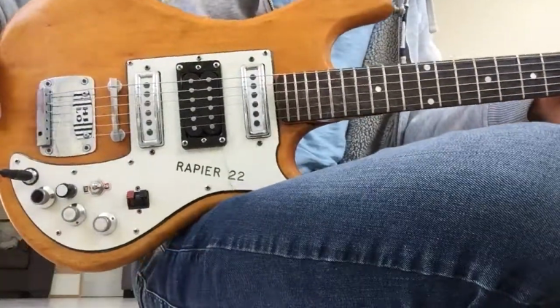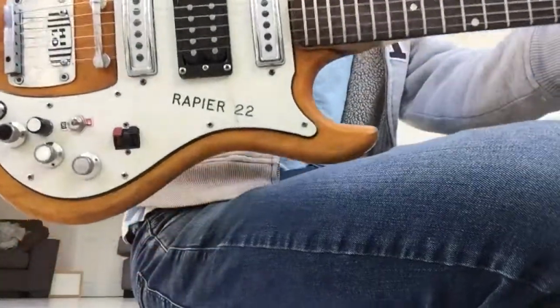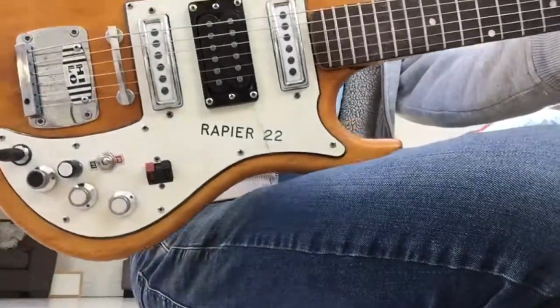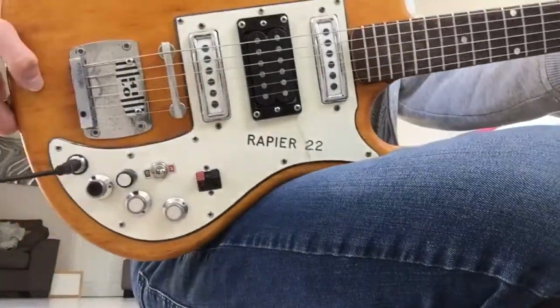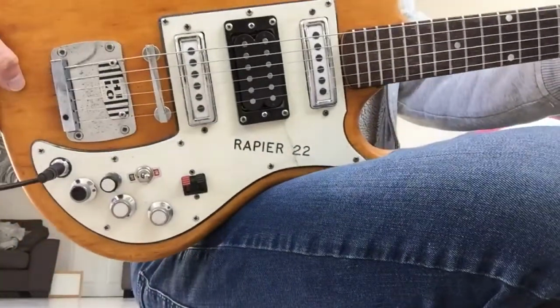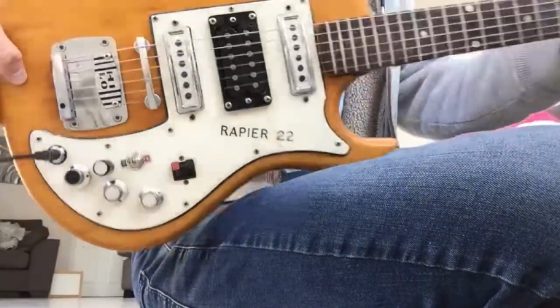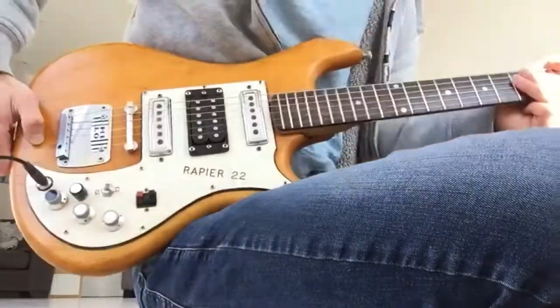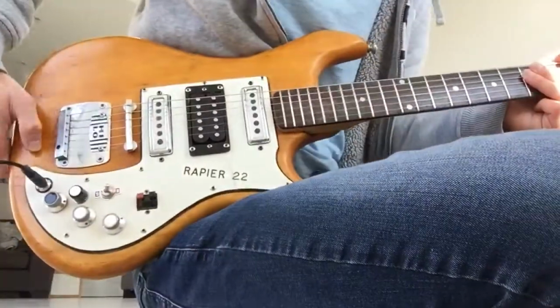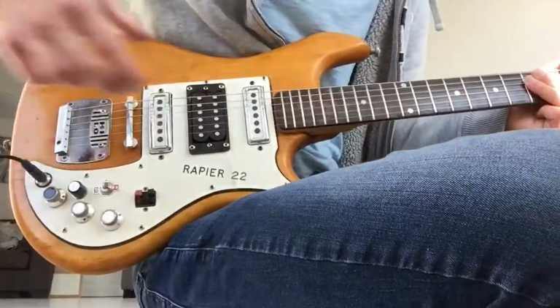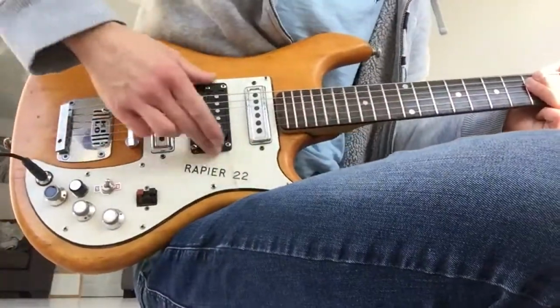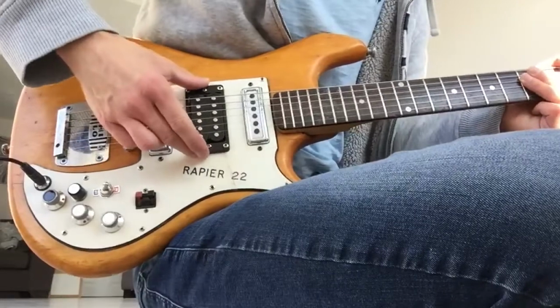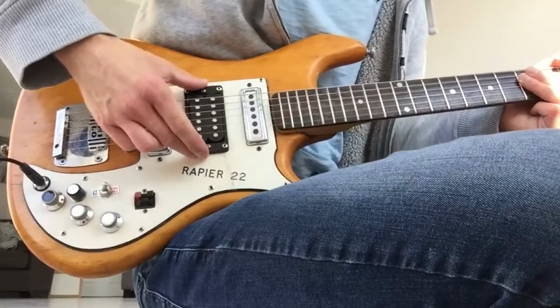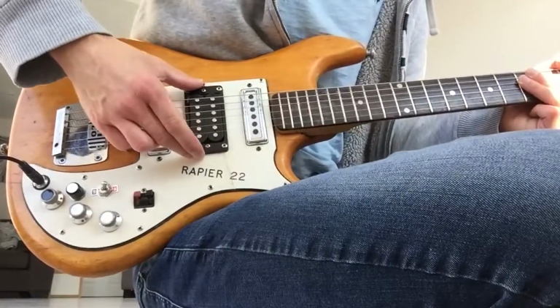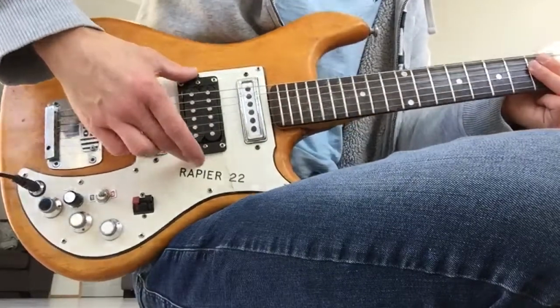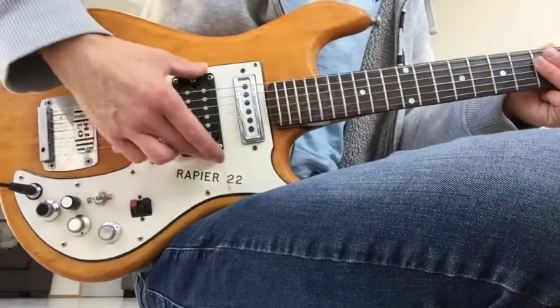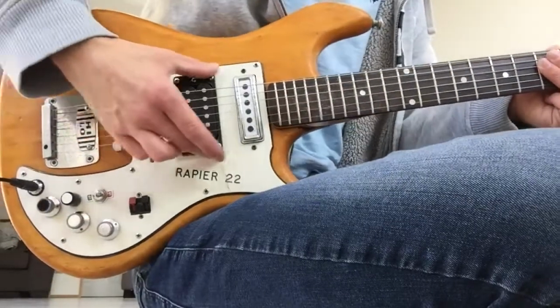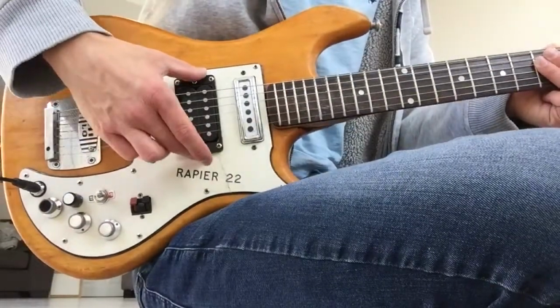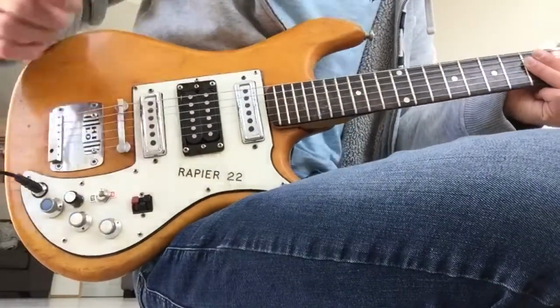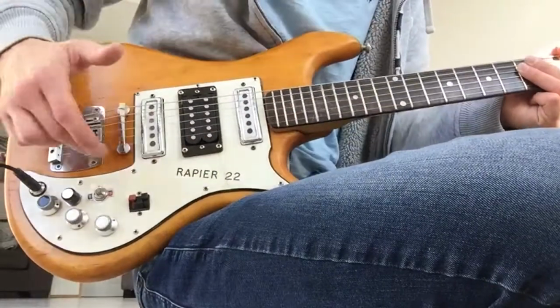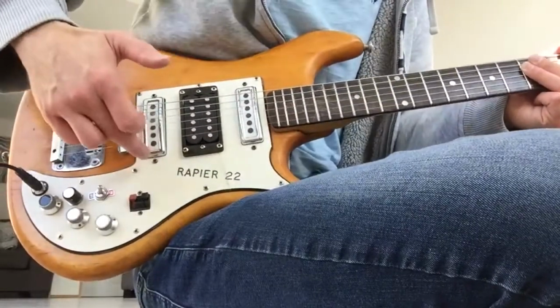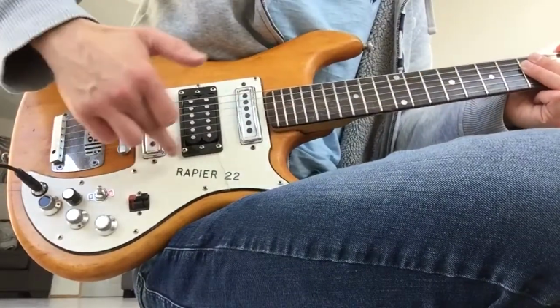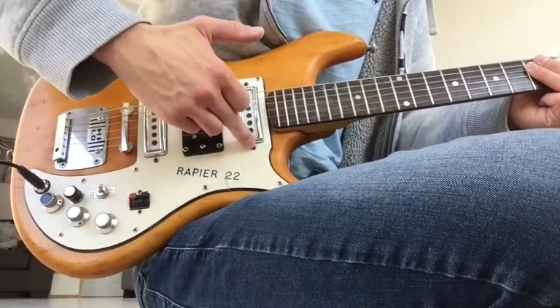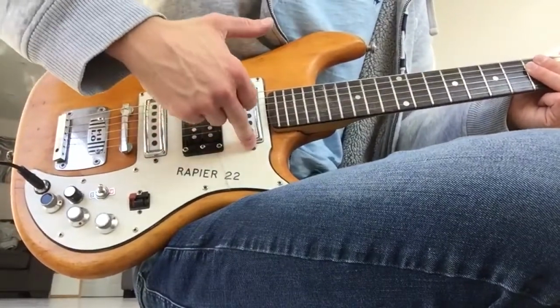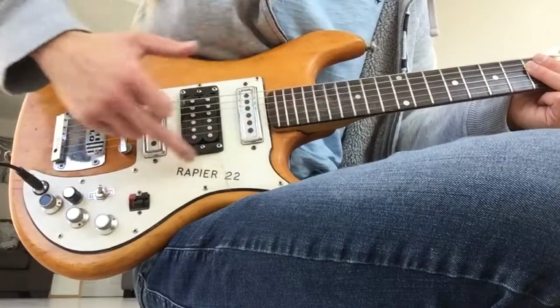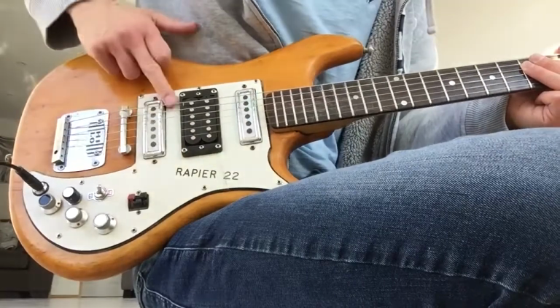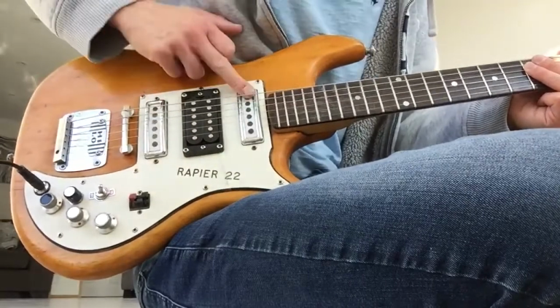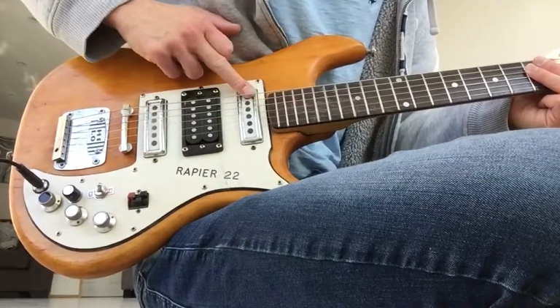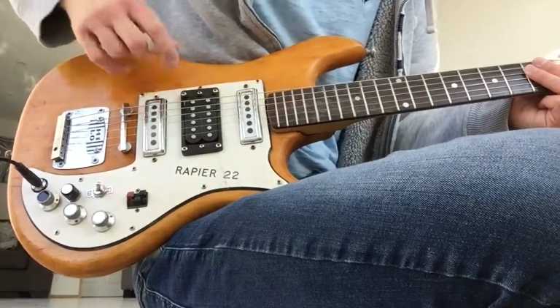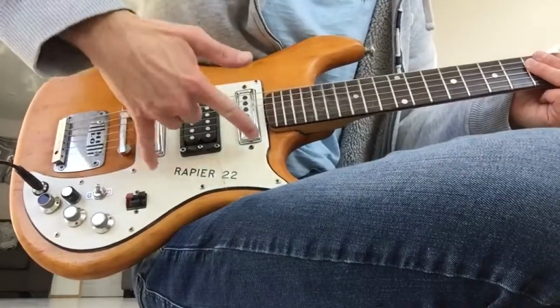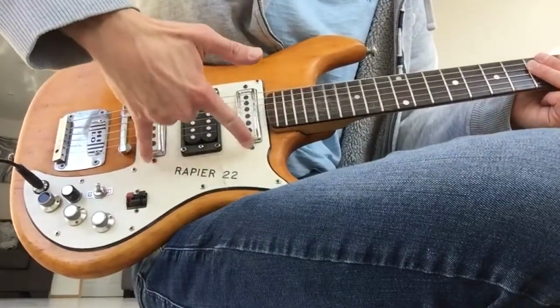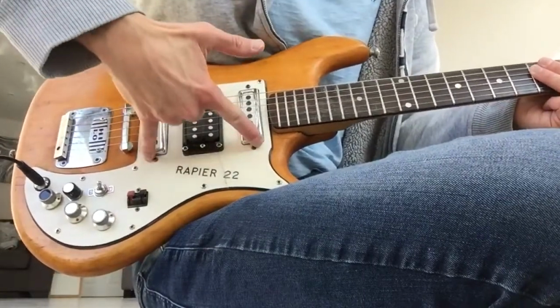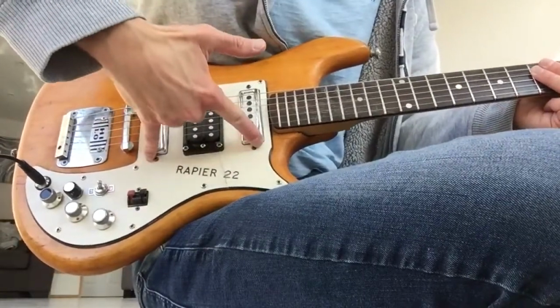Here is the guitar in question. You've got your modified or added humbucker in the middle position, and then you've got your bridge and neck pickup single coils, which I'm fairly sure looking at all the pictures are original.